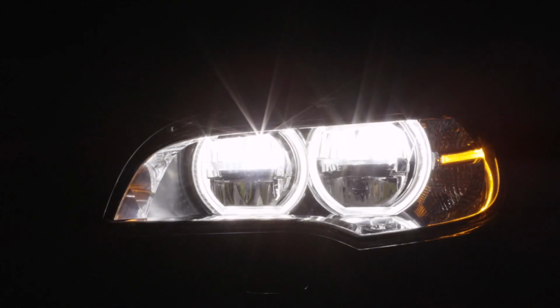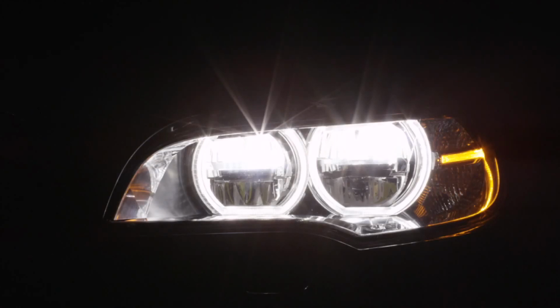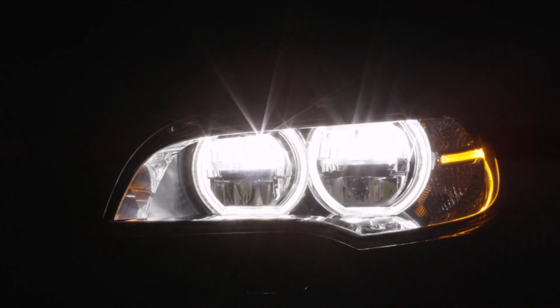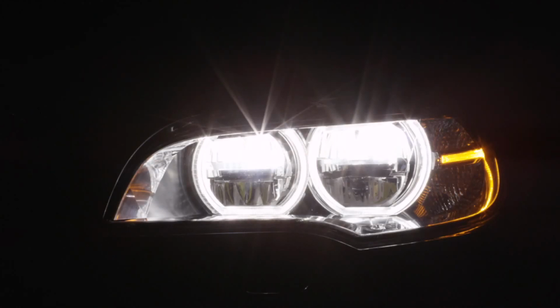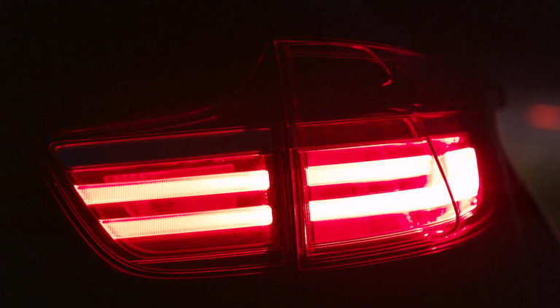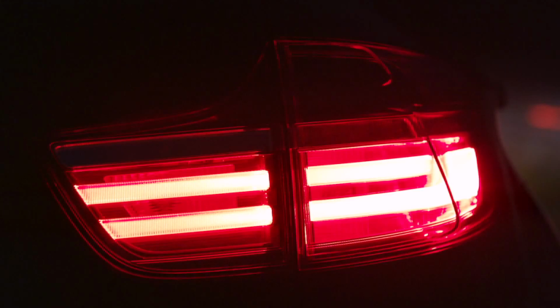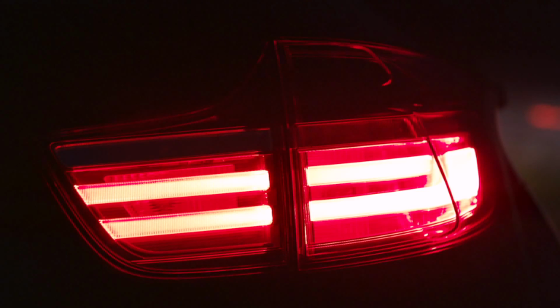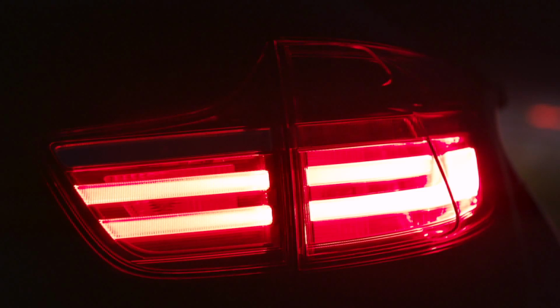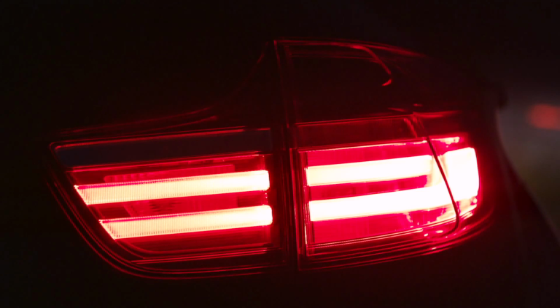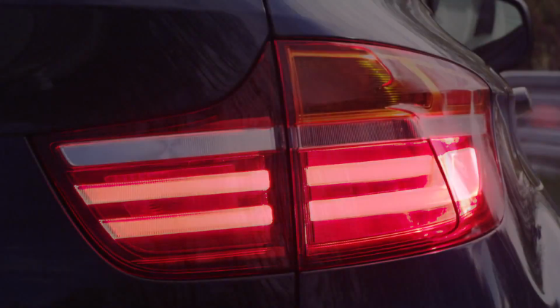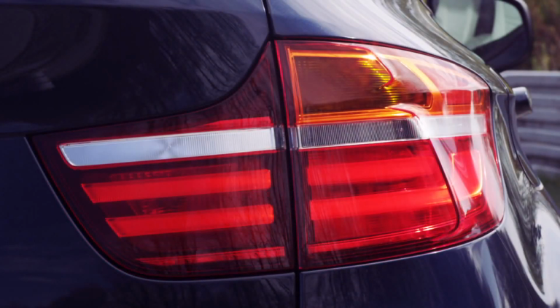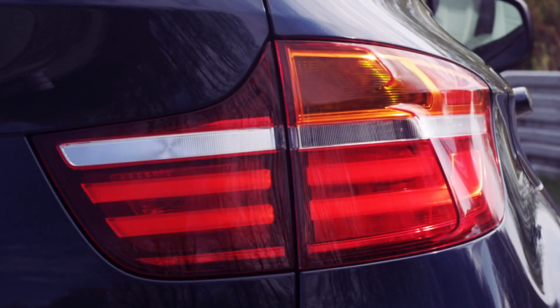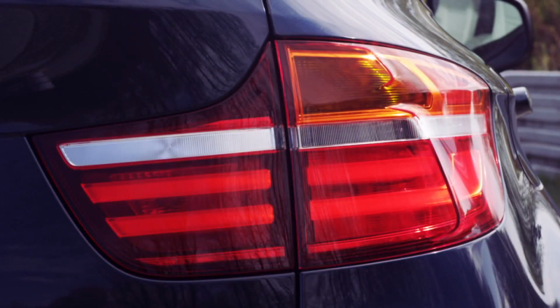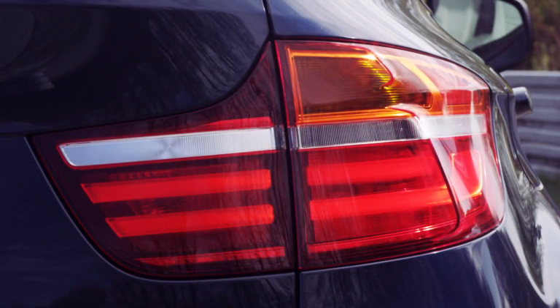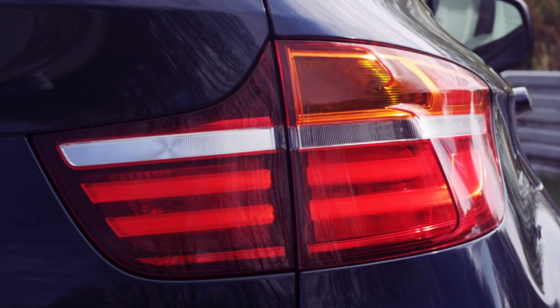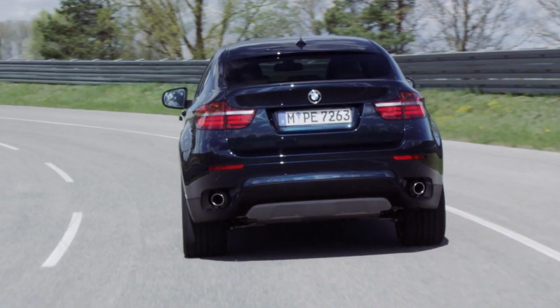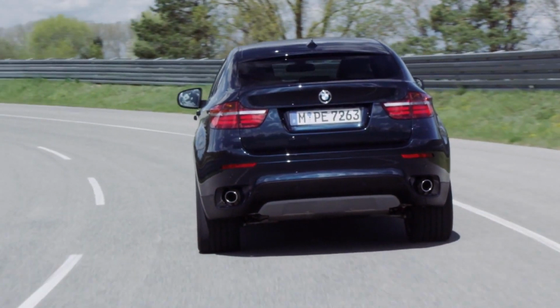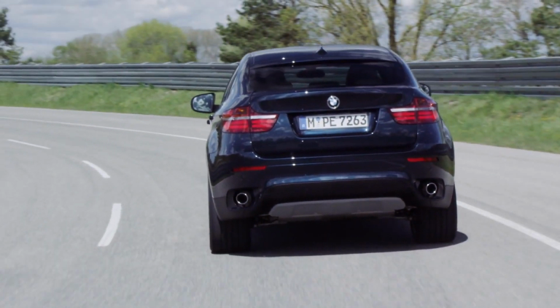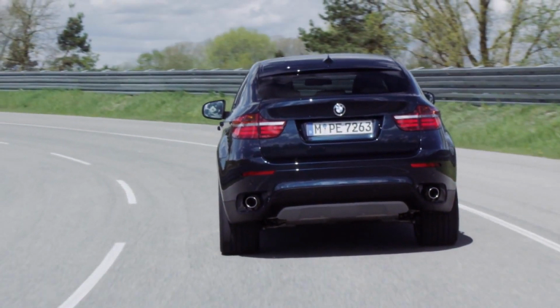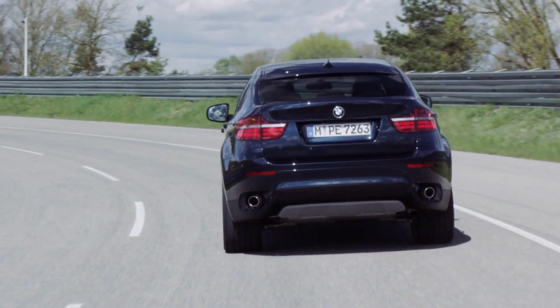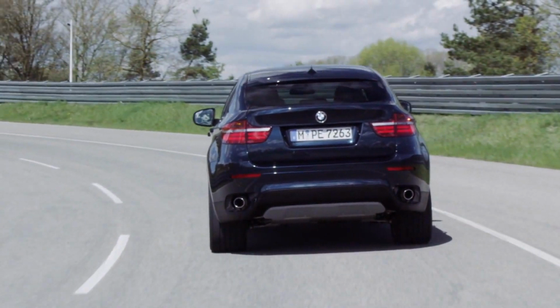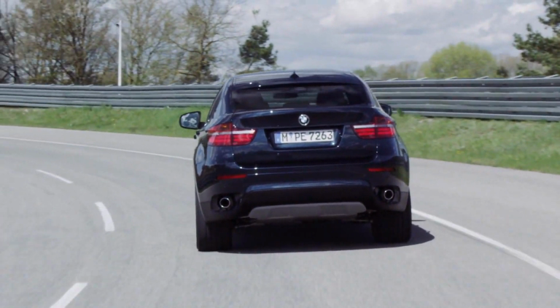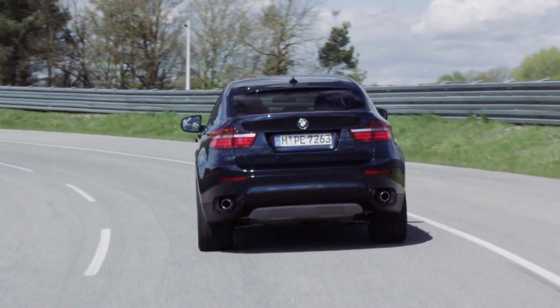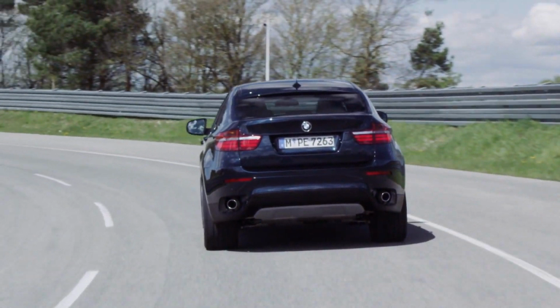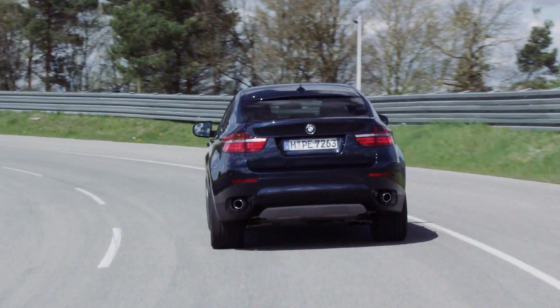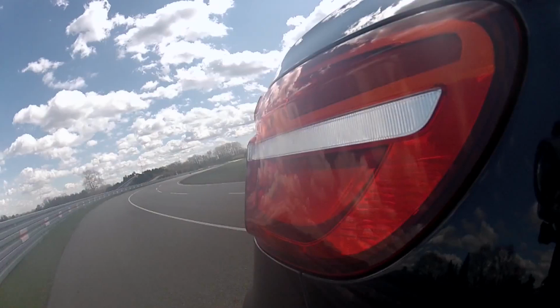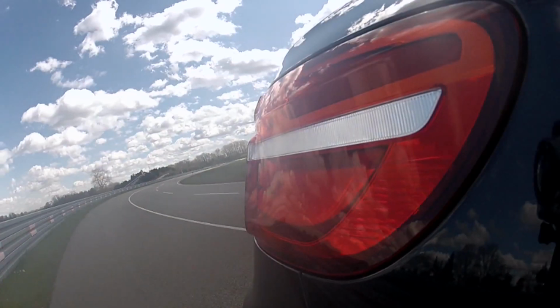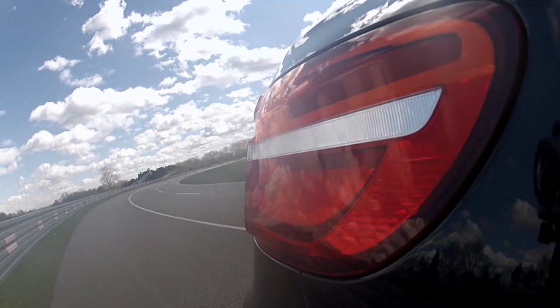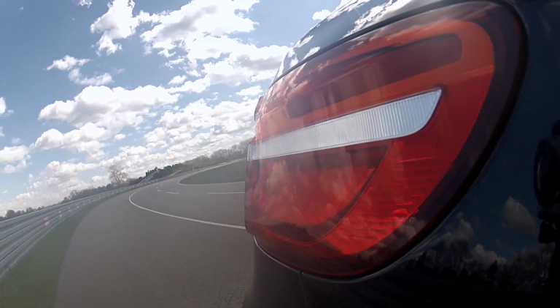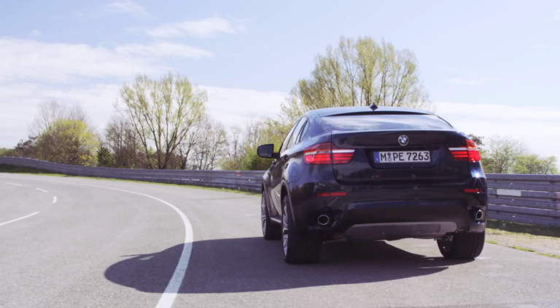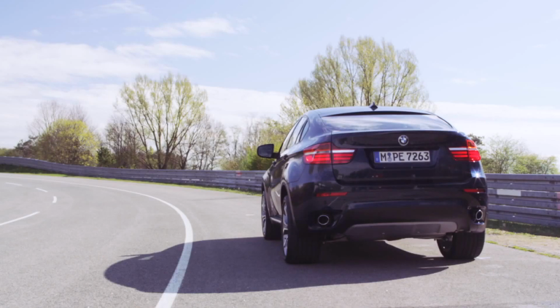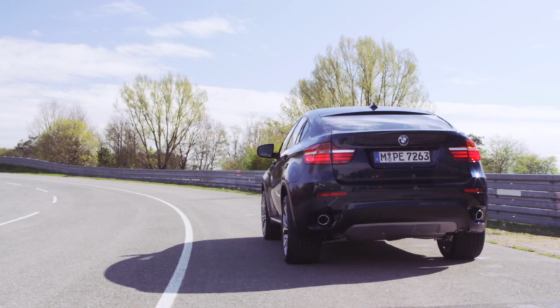LED technology is also used for the new rear lights. Their long horizontal shape stretches towards the side, making the X6 look wider and providing it with the typical BMW night design.